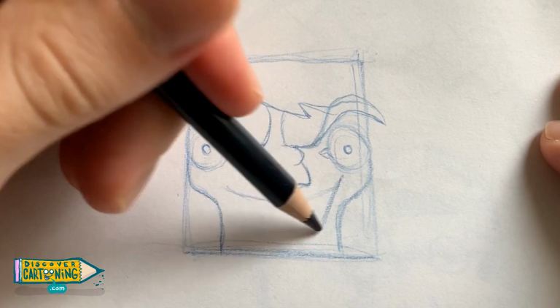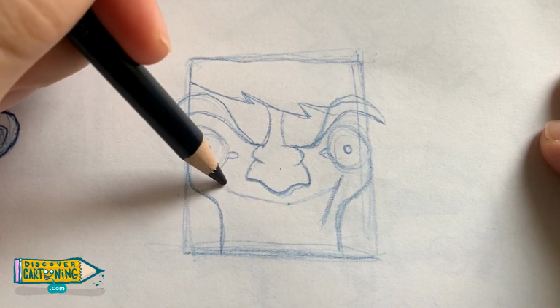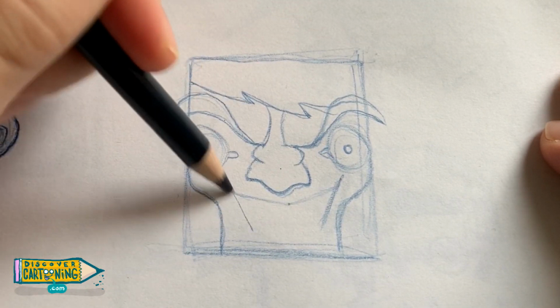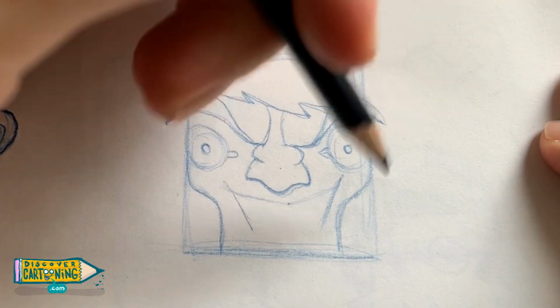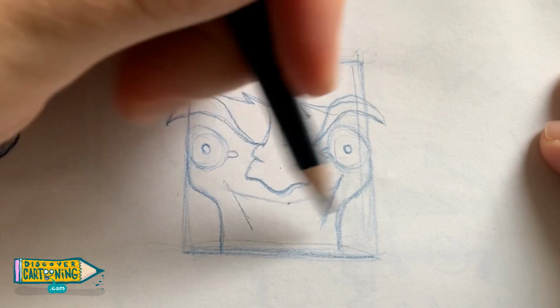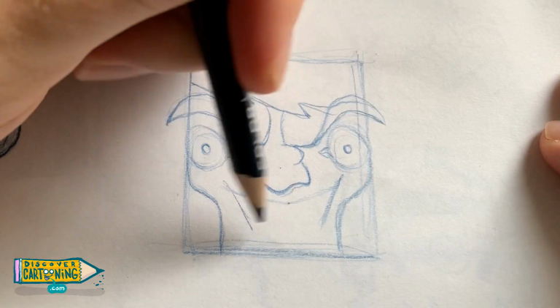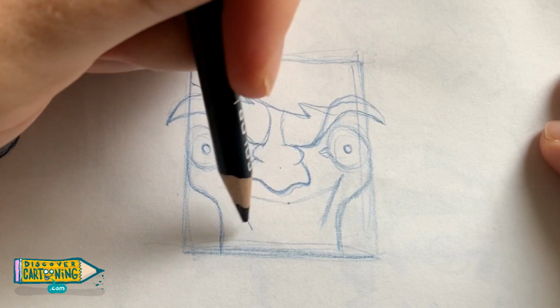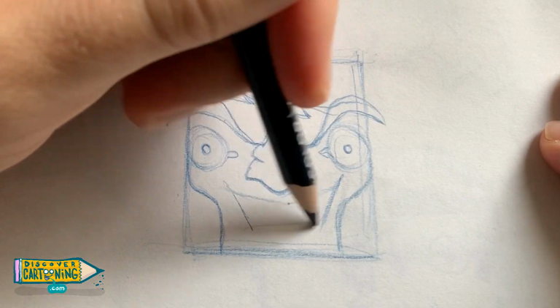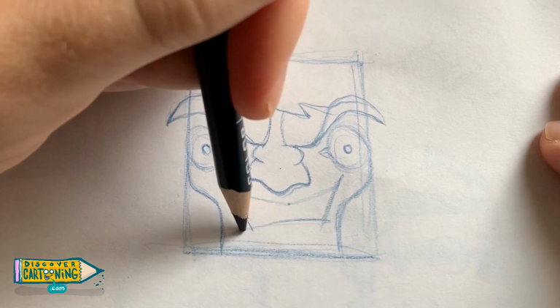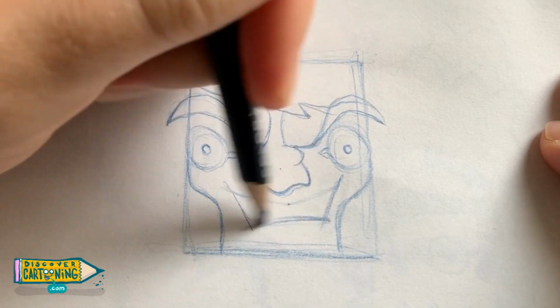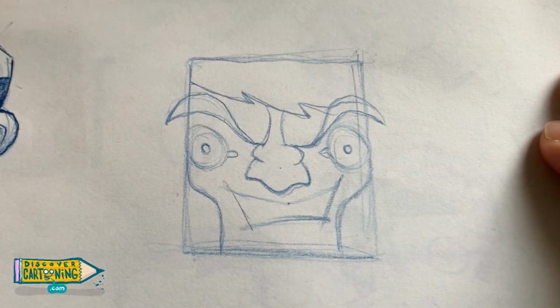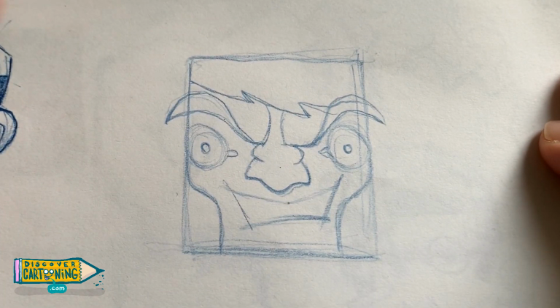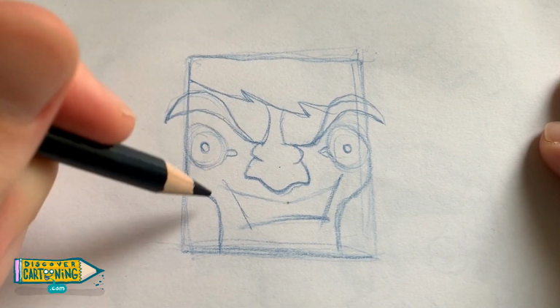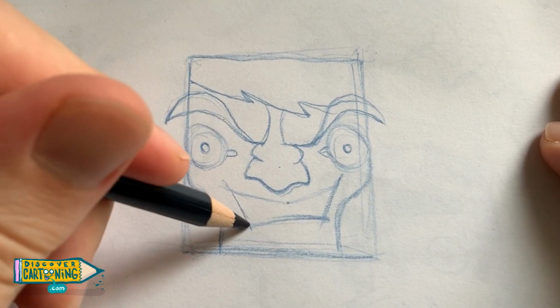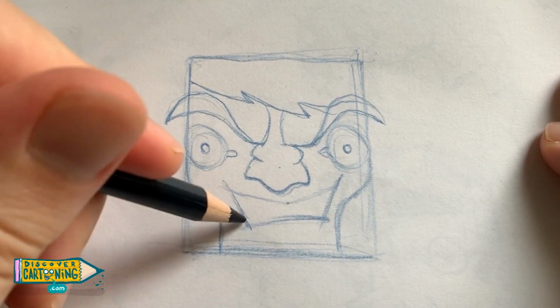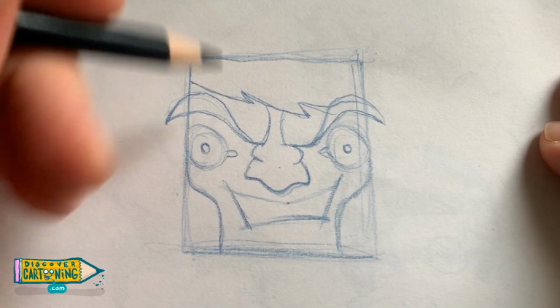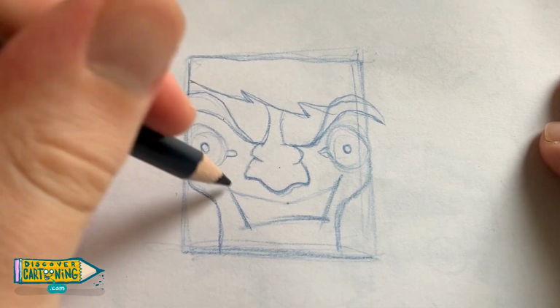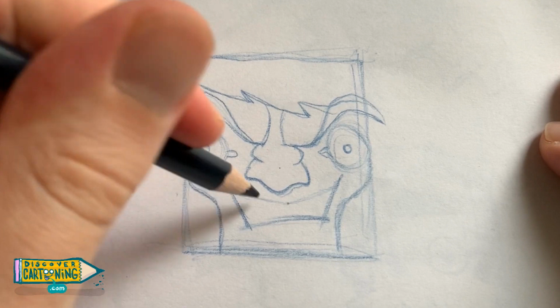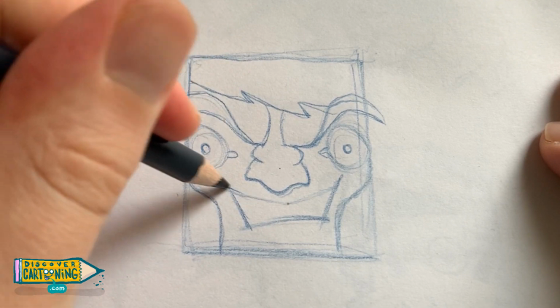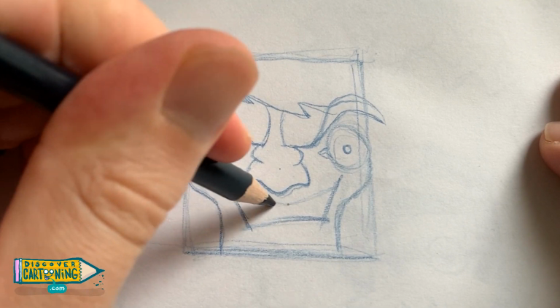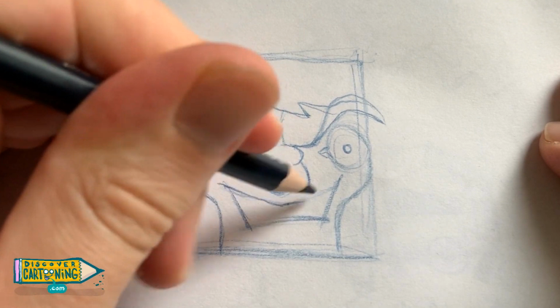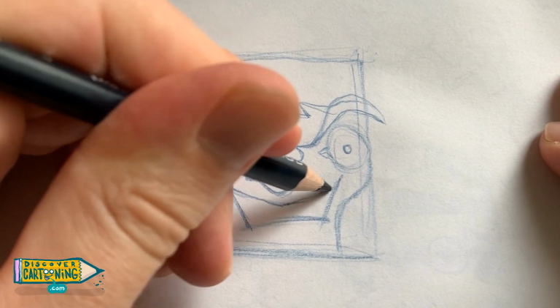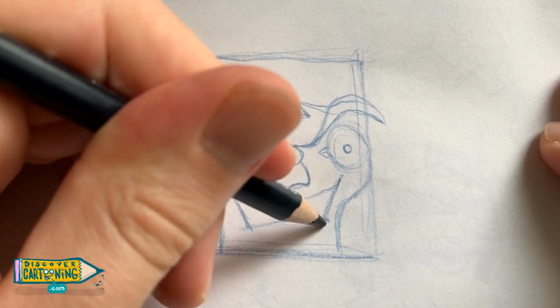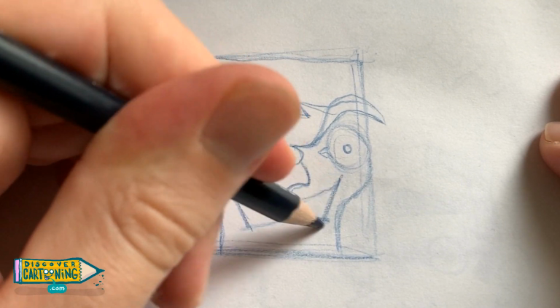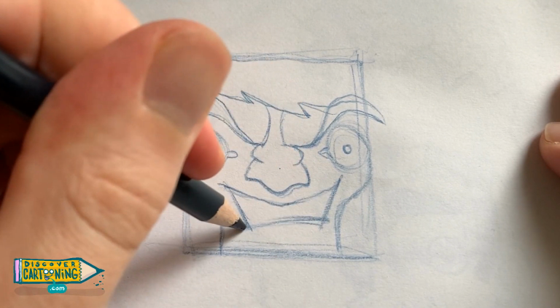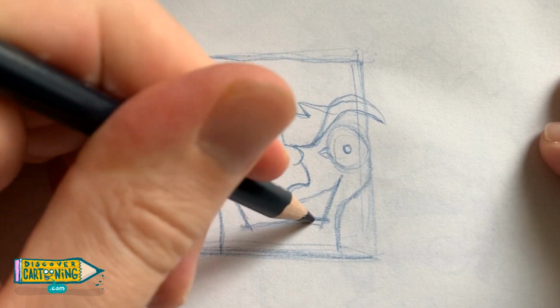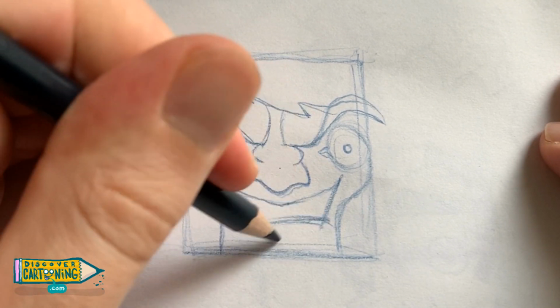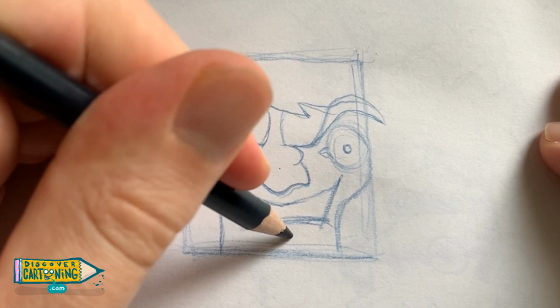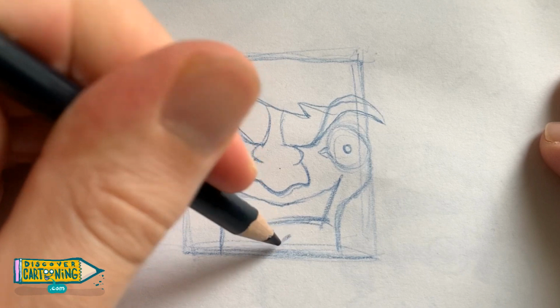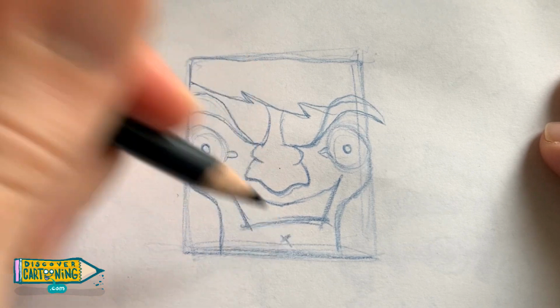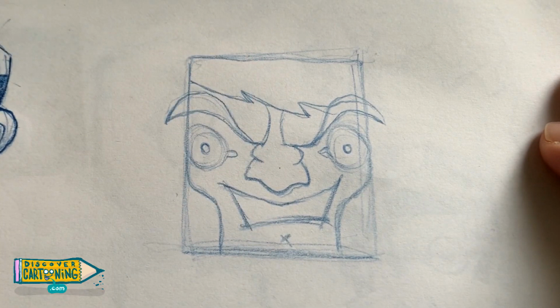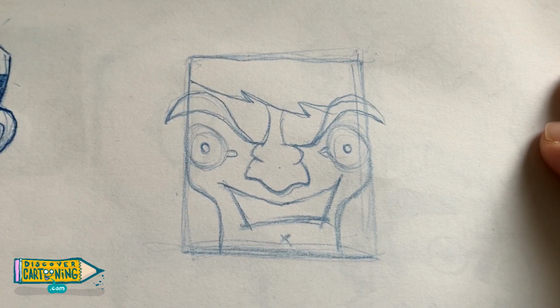Time for the mouth — just a happy little mouth there for a happy crazy old man. And a nice little X on his chin.